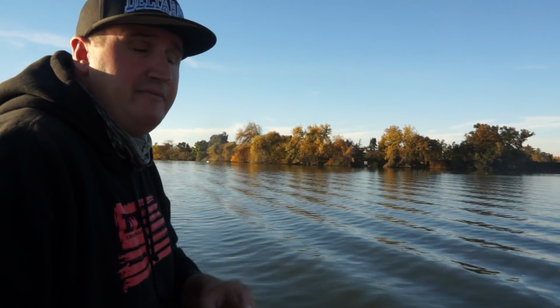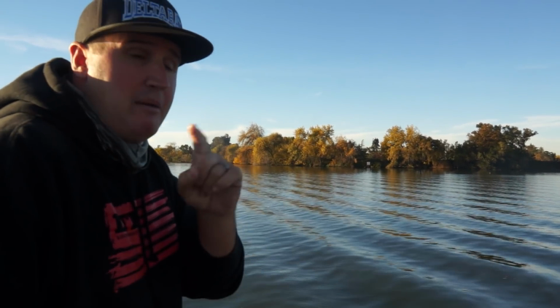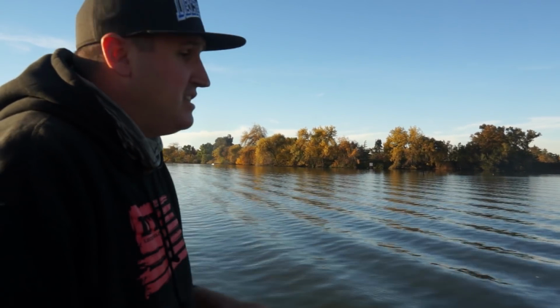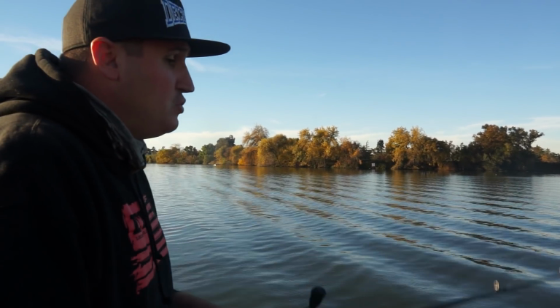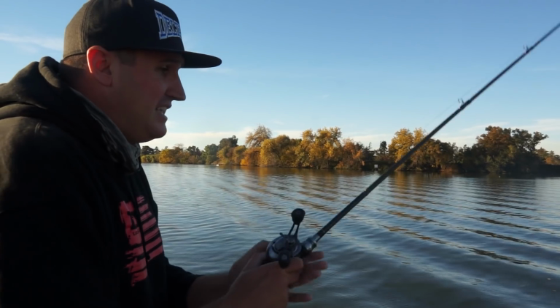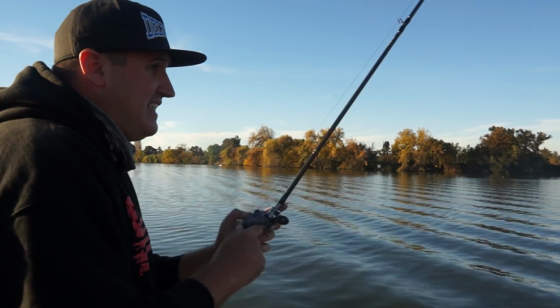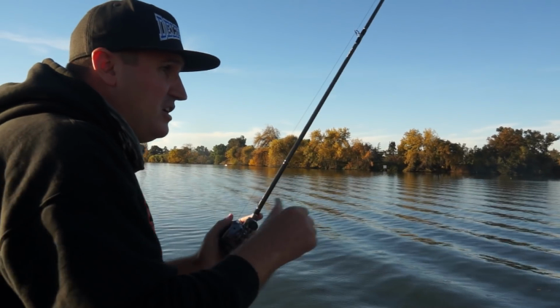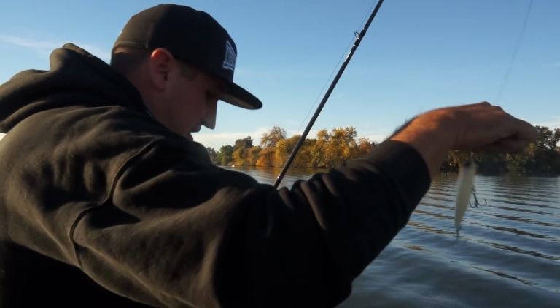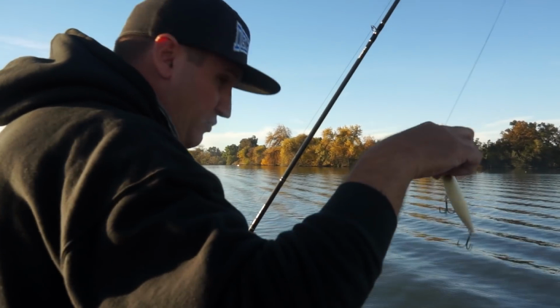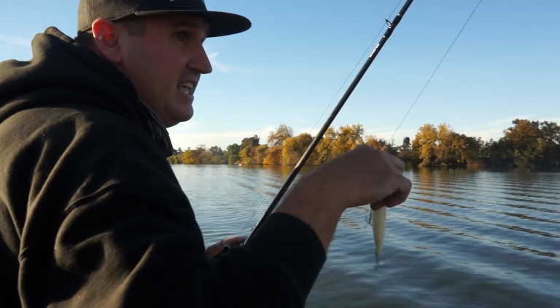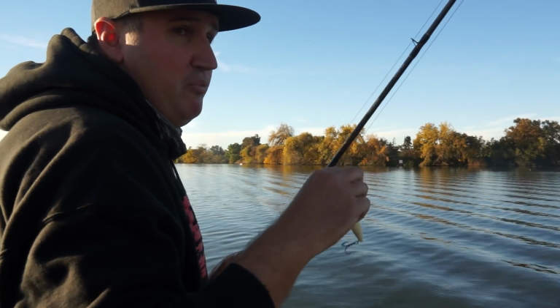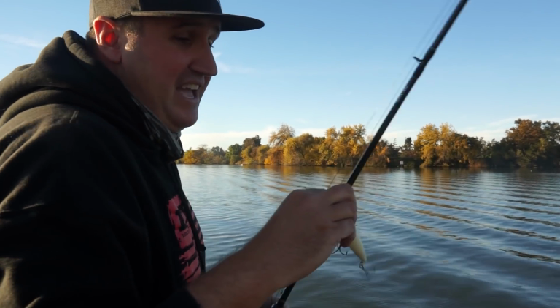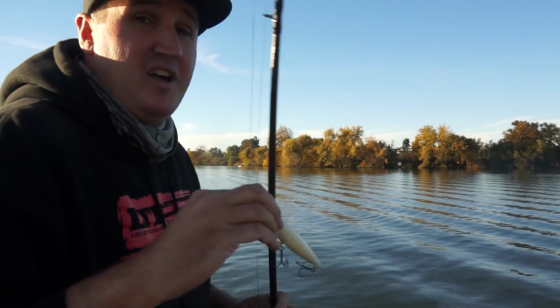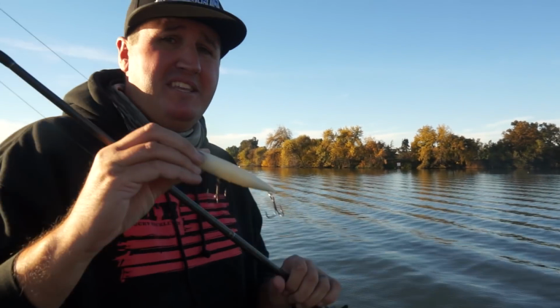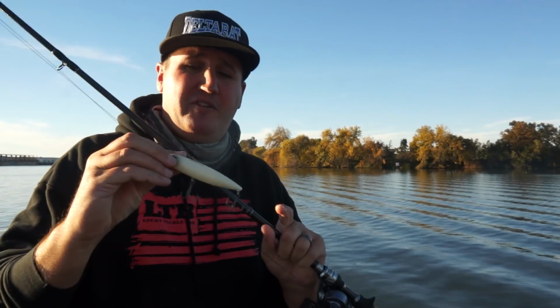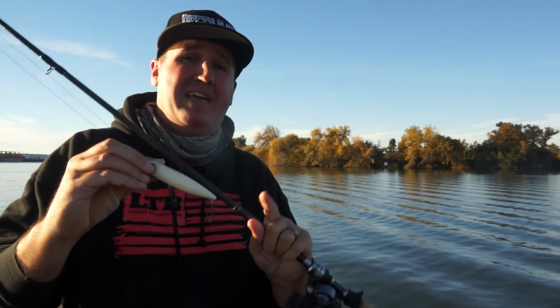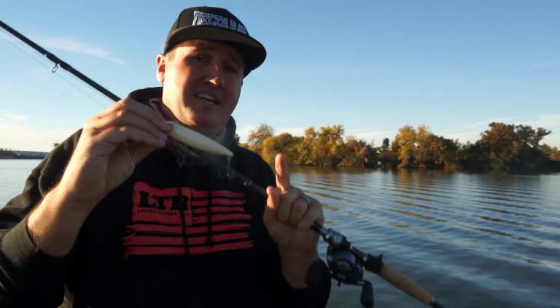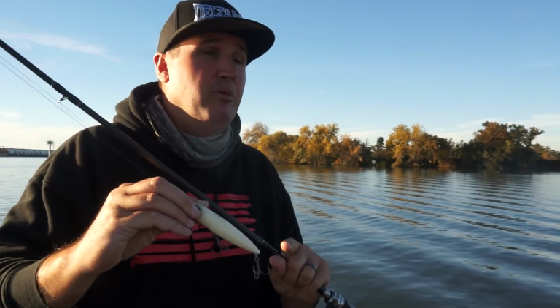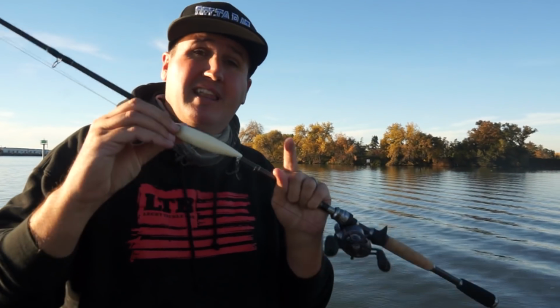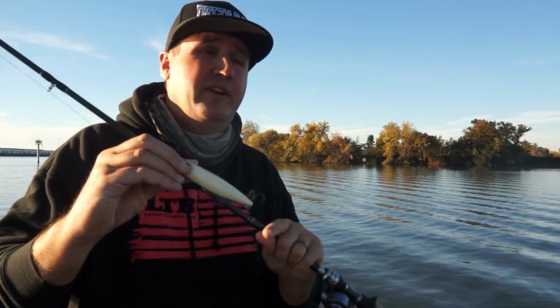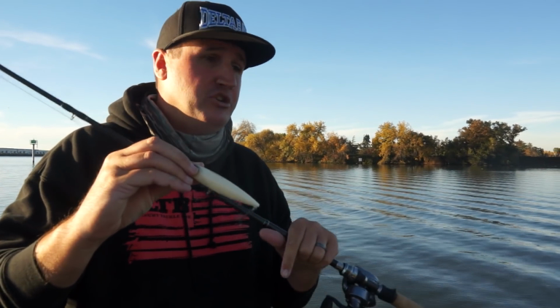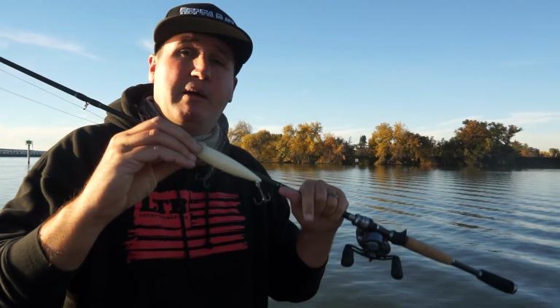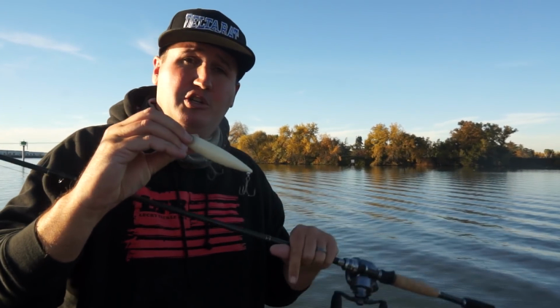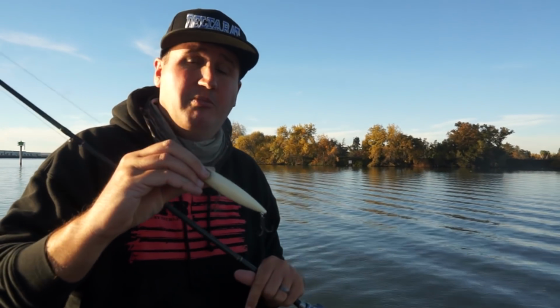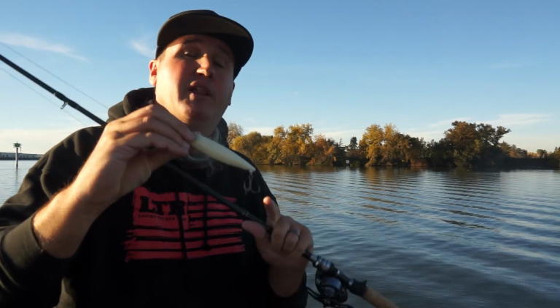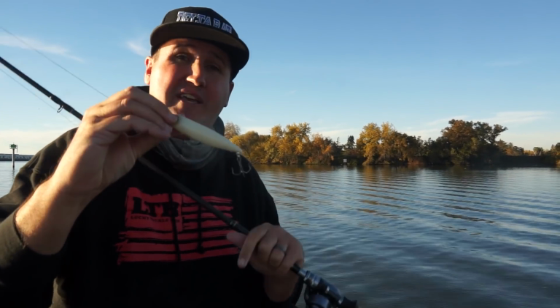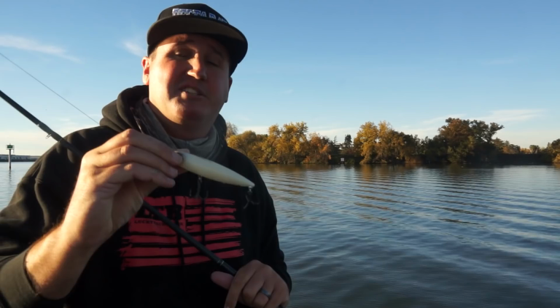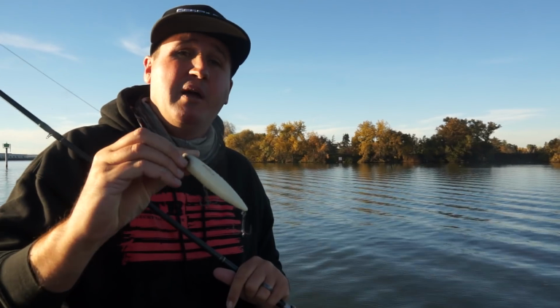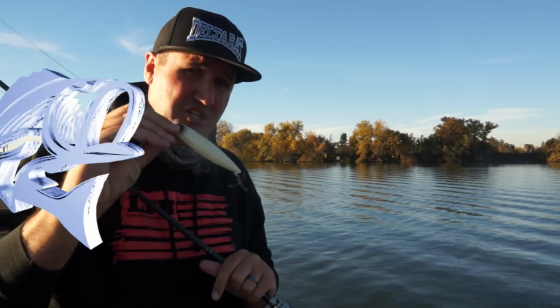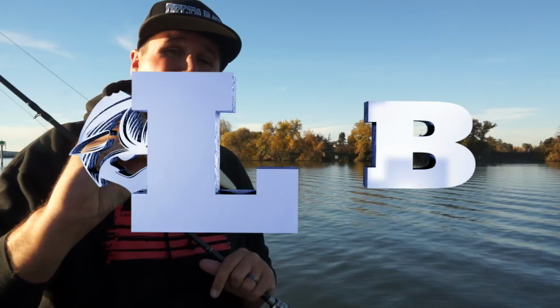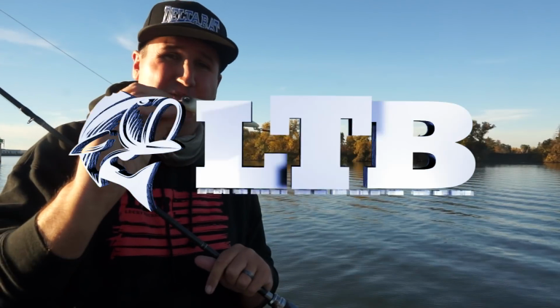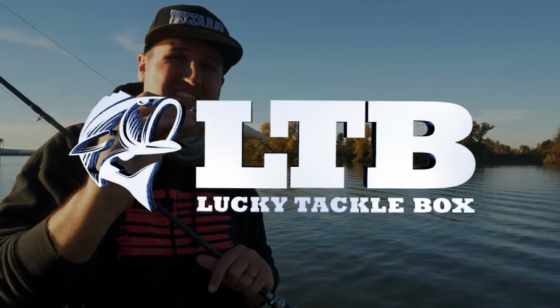Remember guys — do not set that hook, keep reeling, keep walking that dog. I'm Nick the Informative Fisherman on behalf of Lucky Tackle Box. If you like this video, make sure to subscribe to our YouTube channel, follow us on Facebook and Instagram. Appreciate you guys watching, and we'll see you next time.